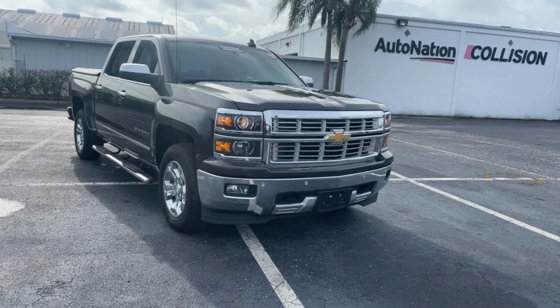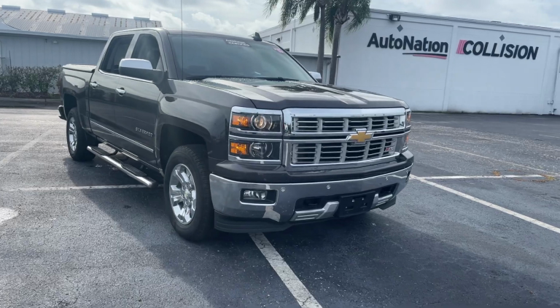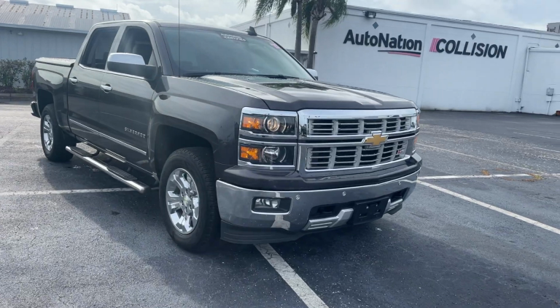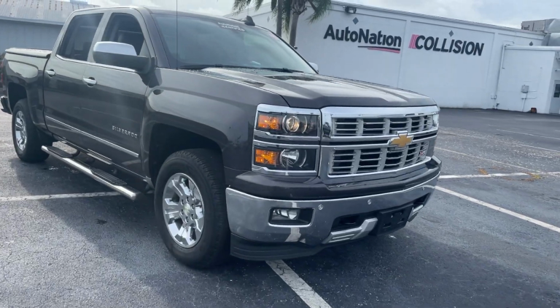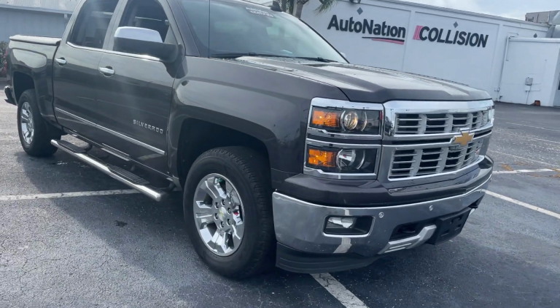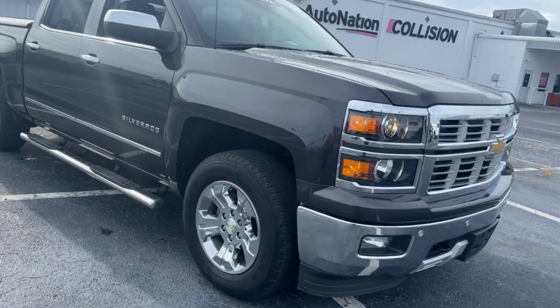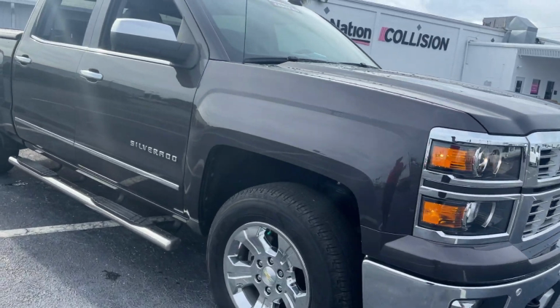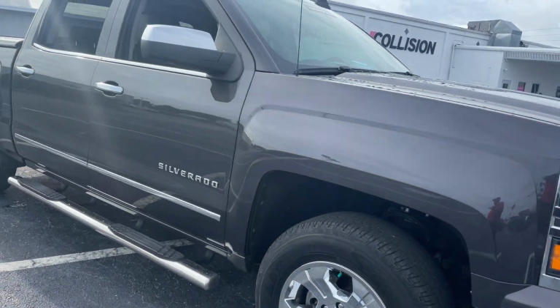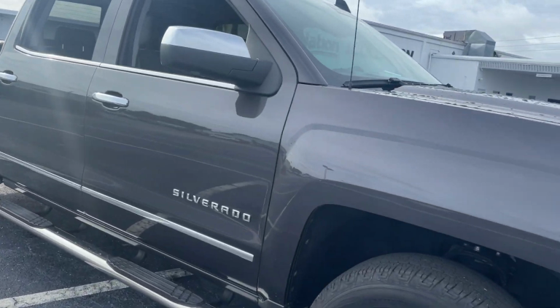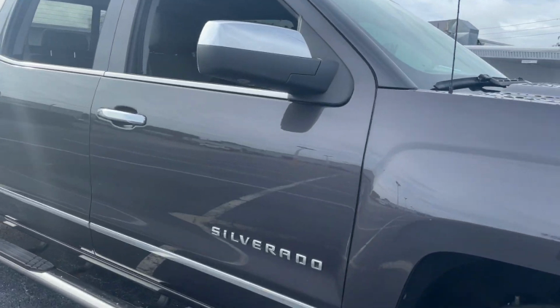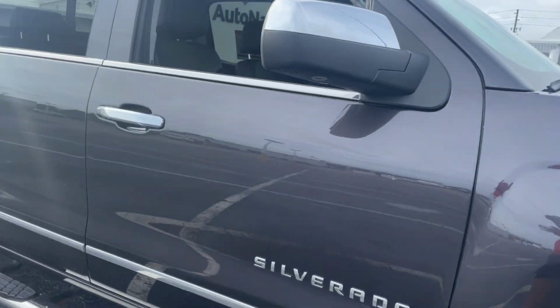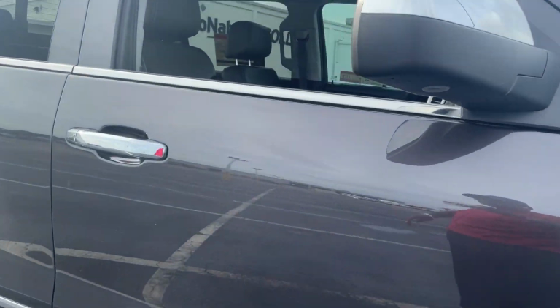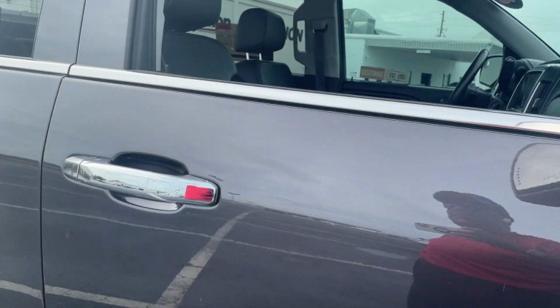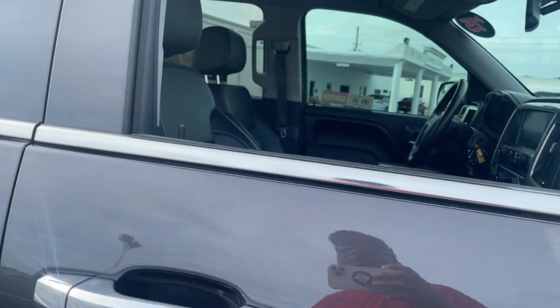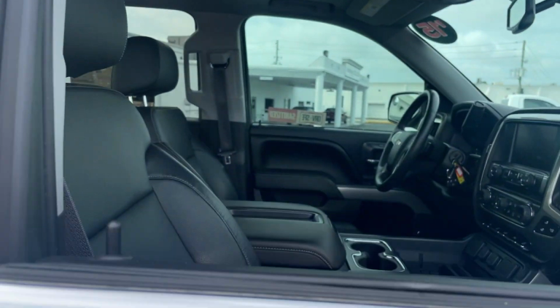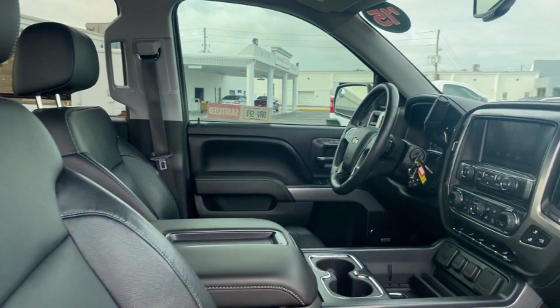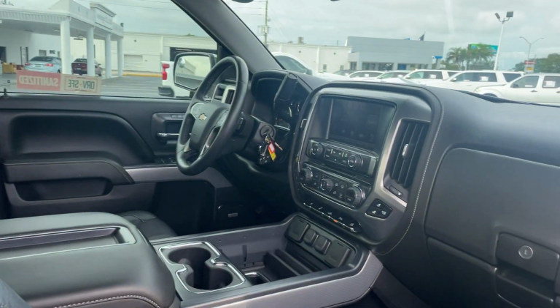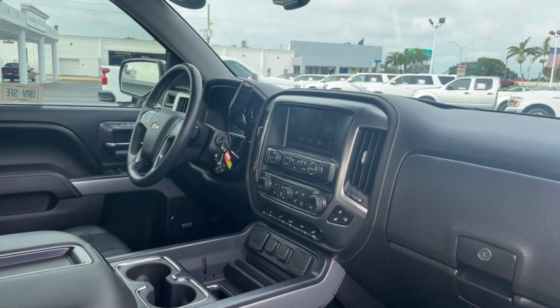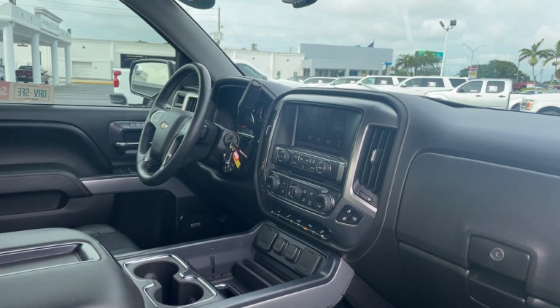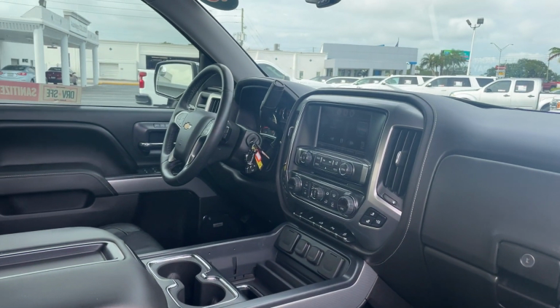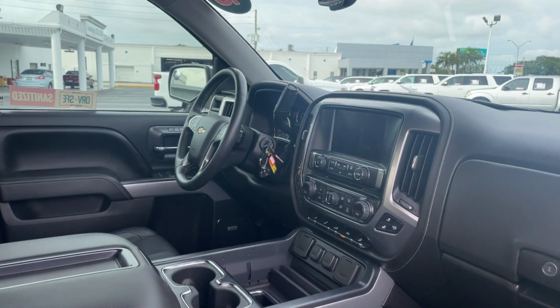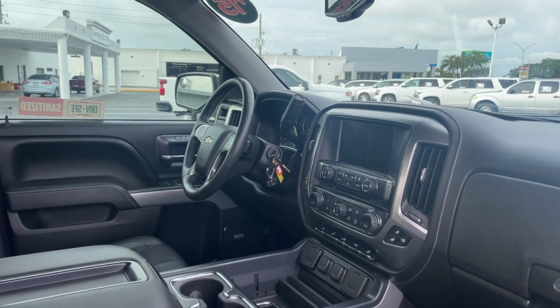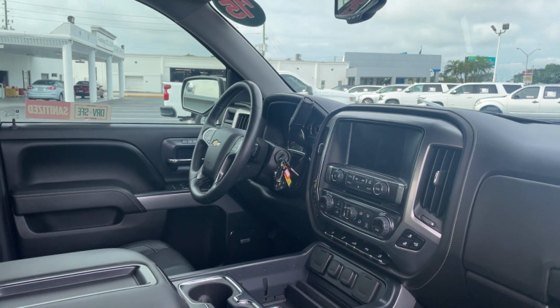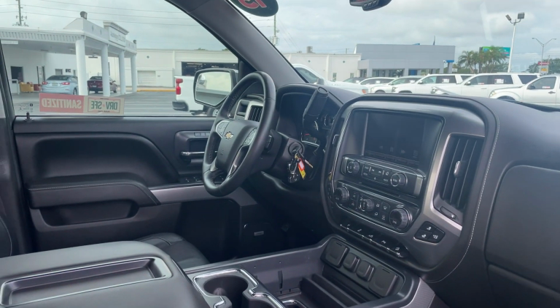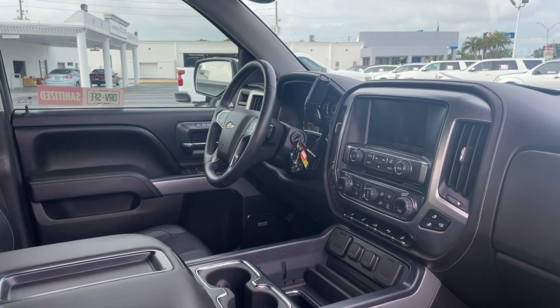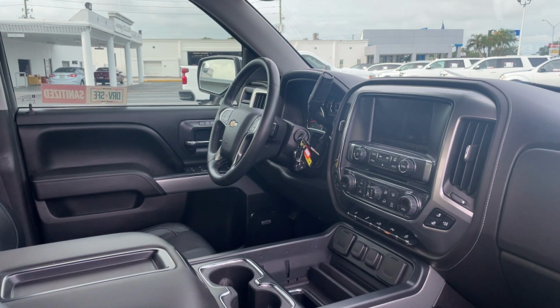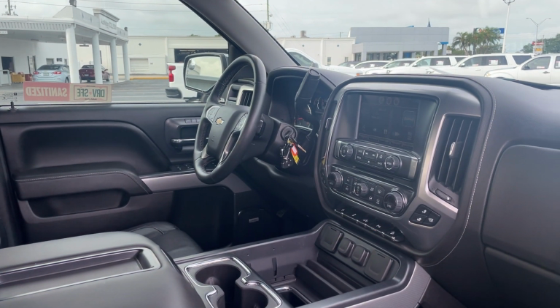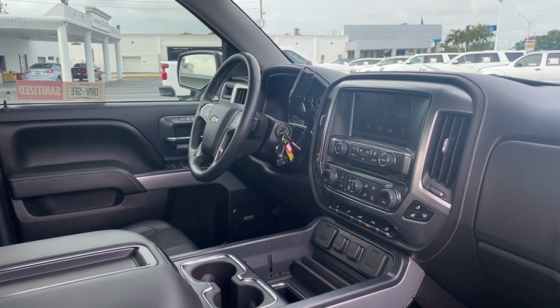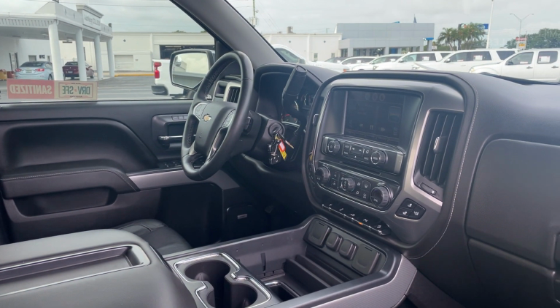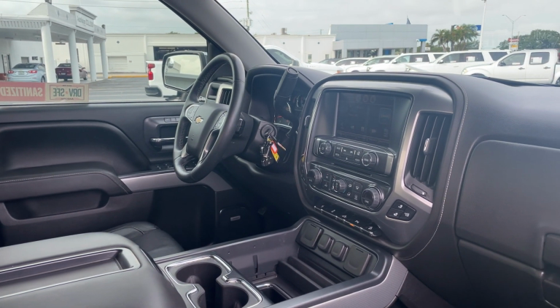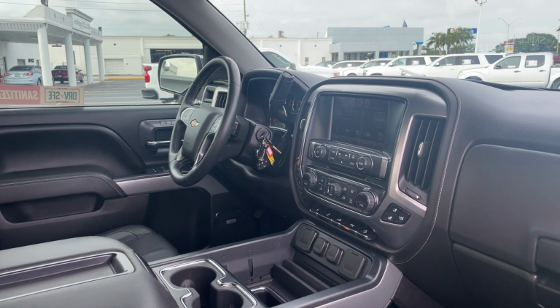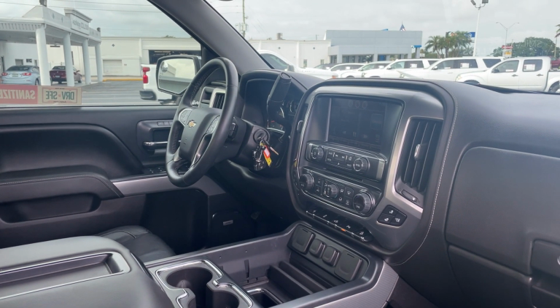This is a 2015 Chevrolet Silverado Crew Cab LTZ, gray over black leather interior, powered driver's seat, memory seating on the driver's side, power windows, locks and mirrors, and HomeLink for your garage door.